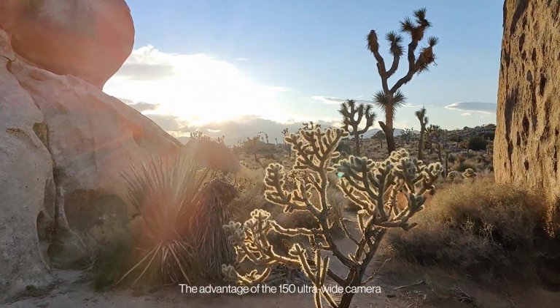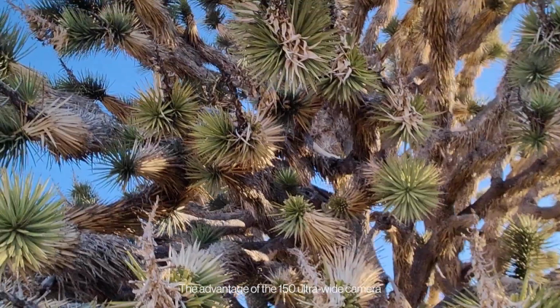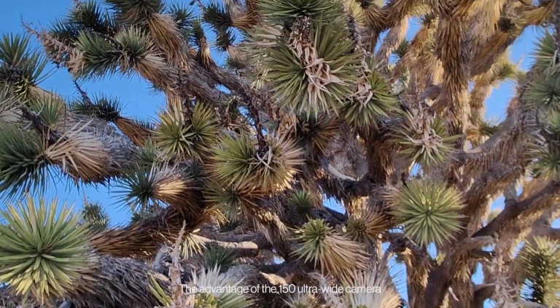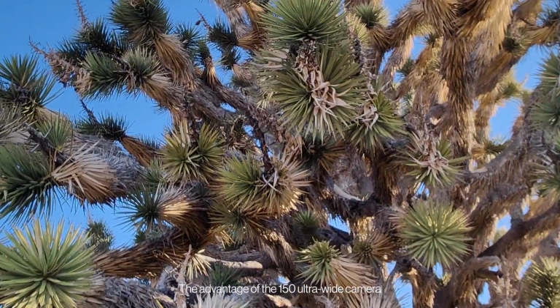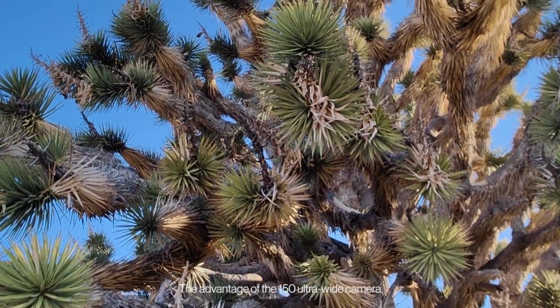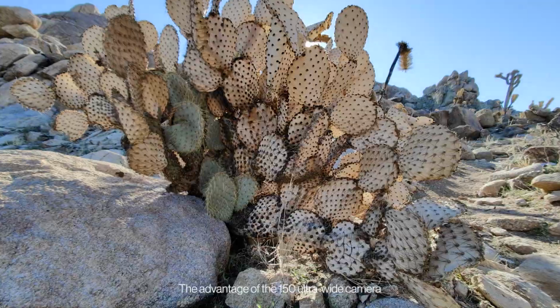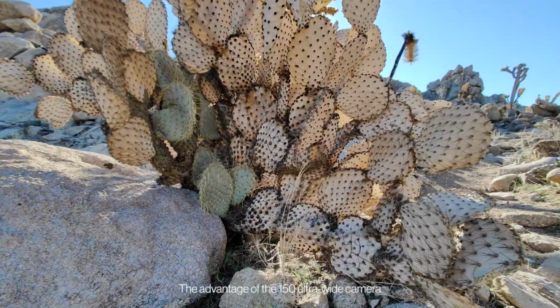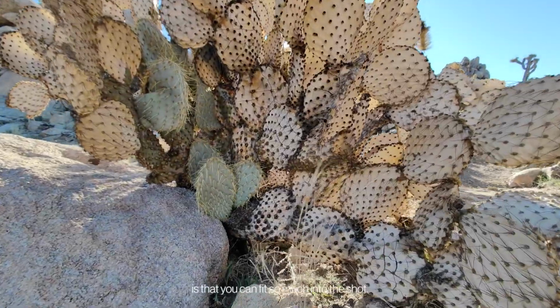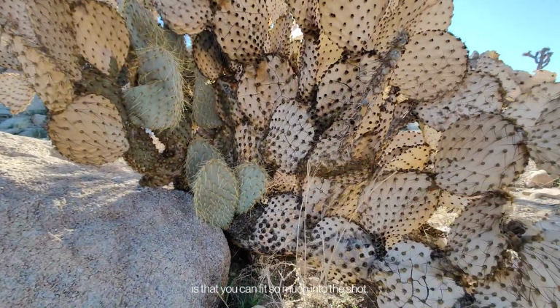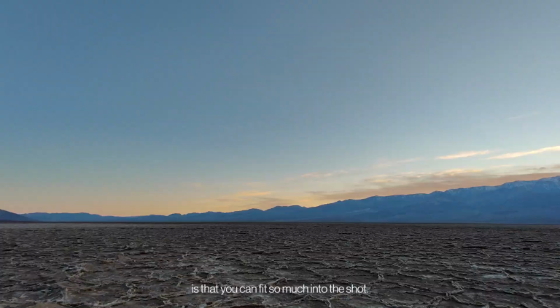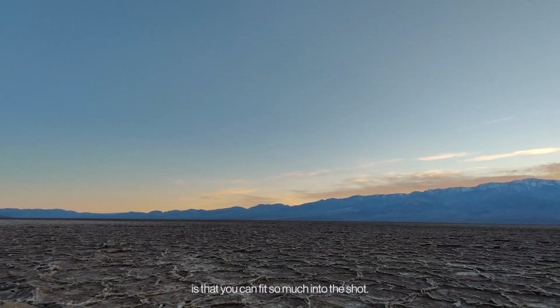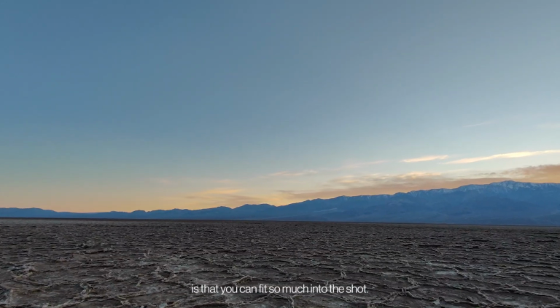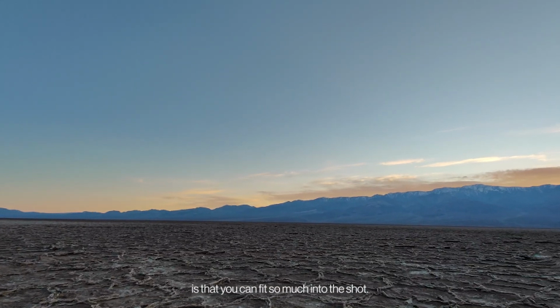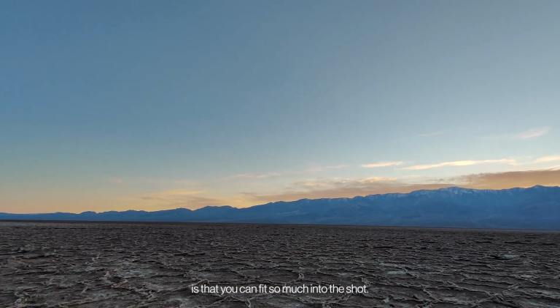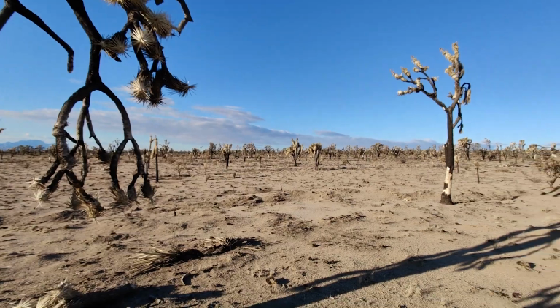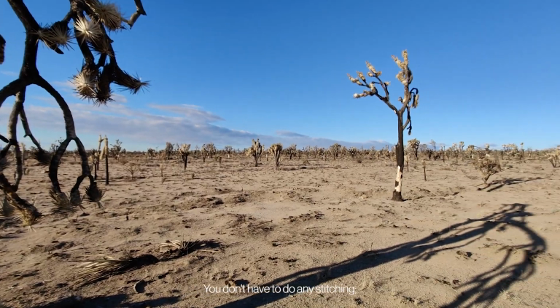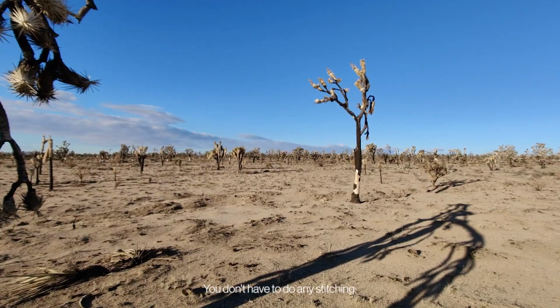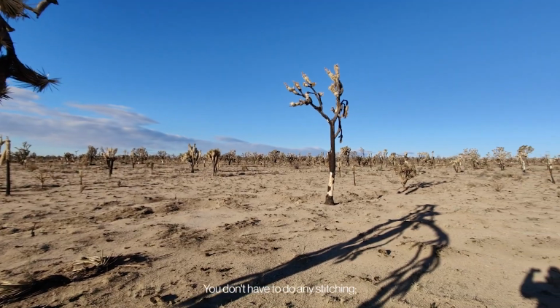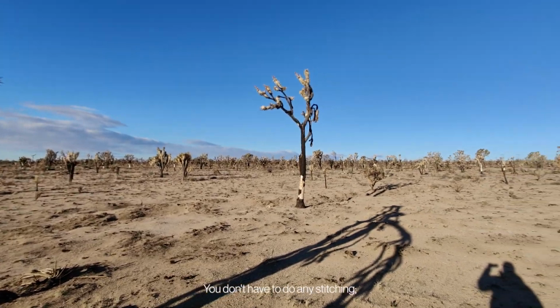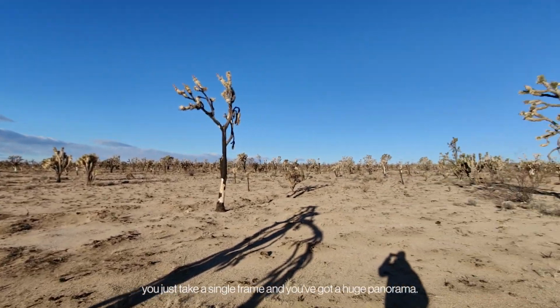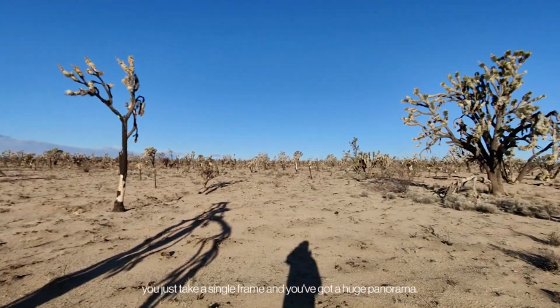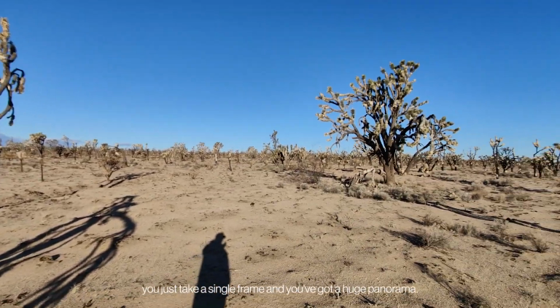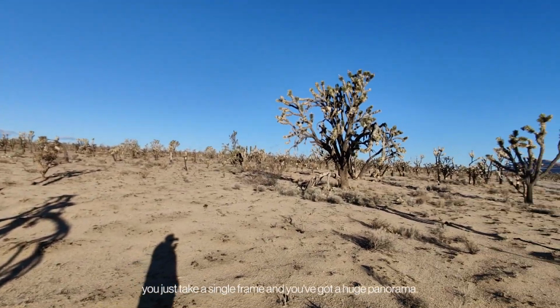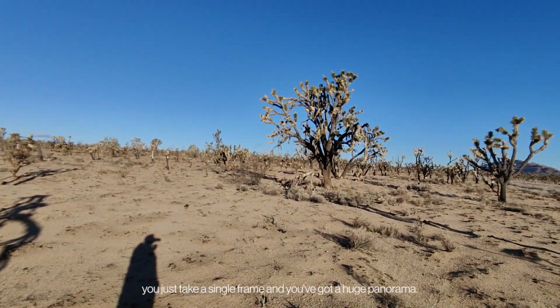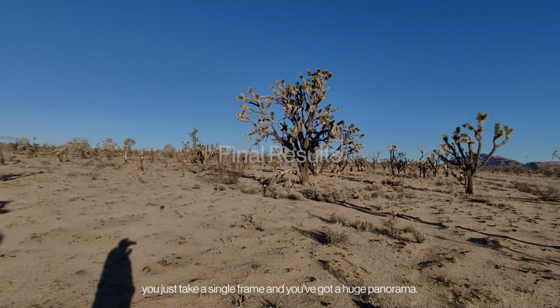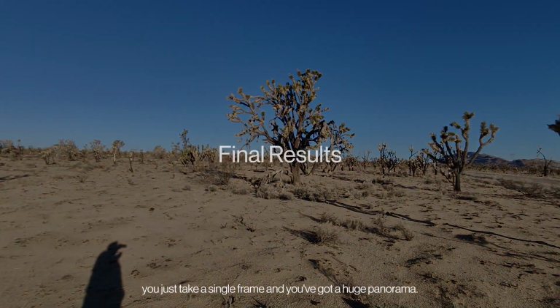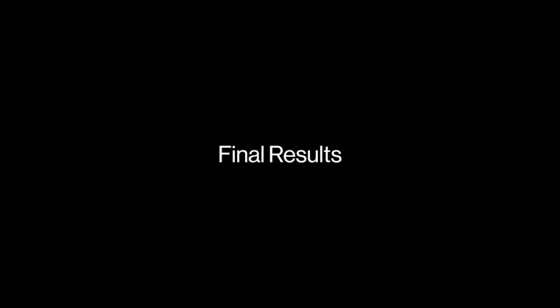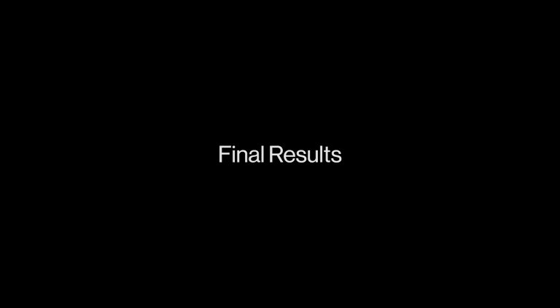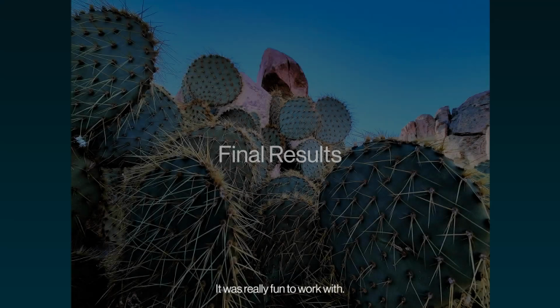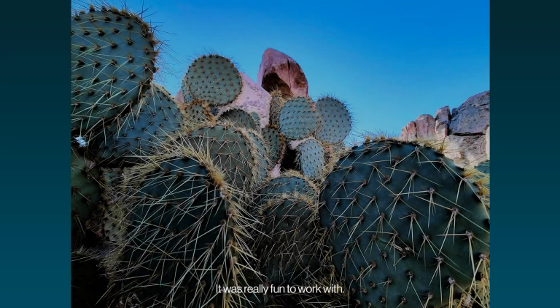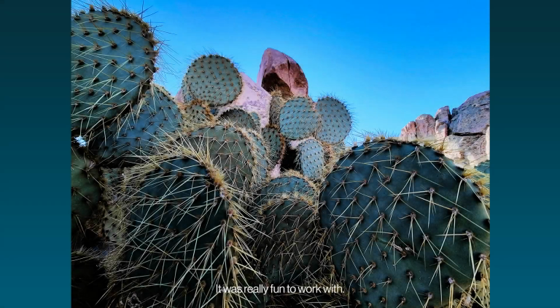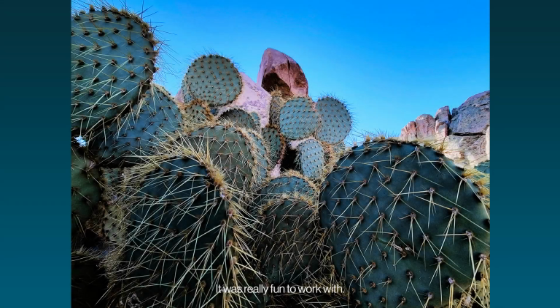The advantage of the 150 ultra-wide camera is that you can fit so much into the shot. You don't have to do any stitching — you just take a single frame and you've got a huge panorama. It was really fun to work with.